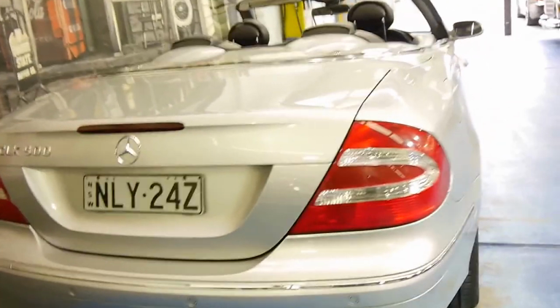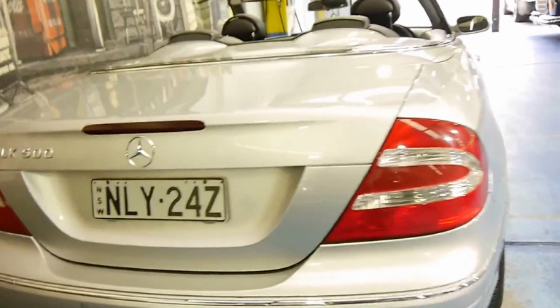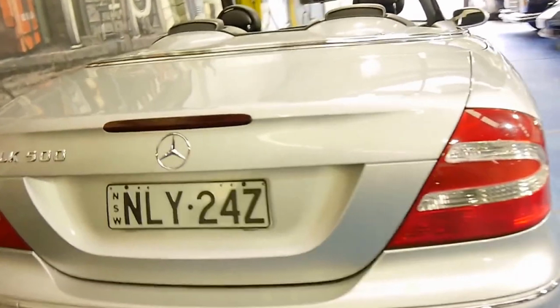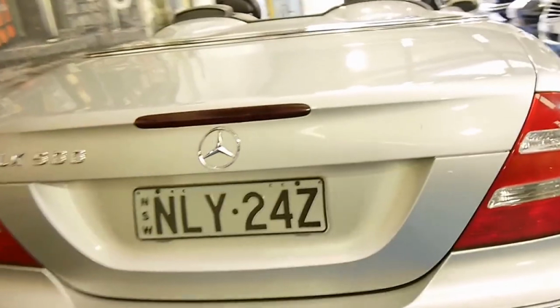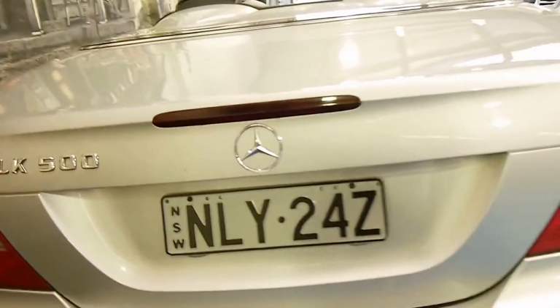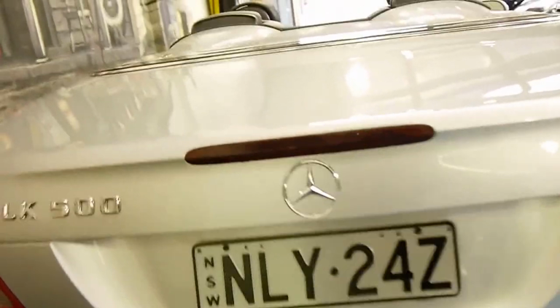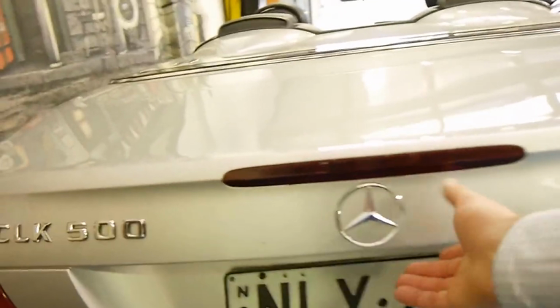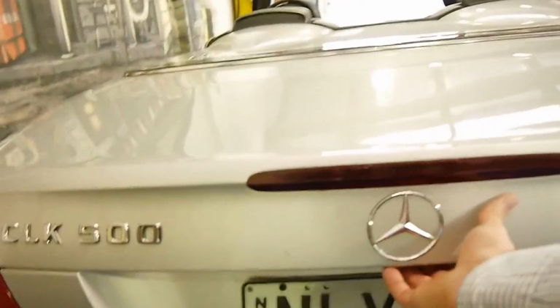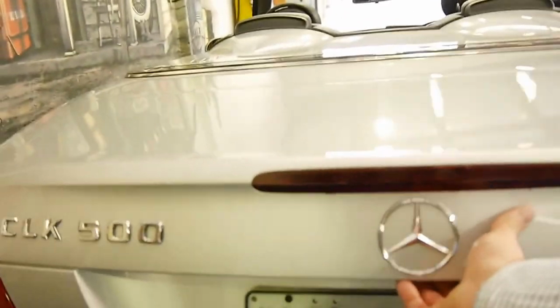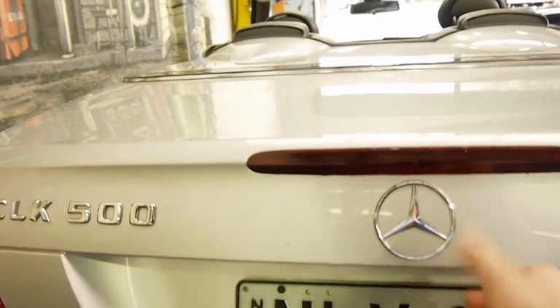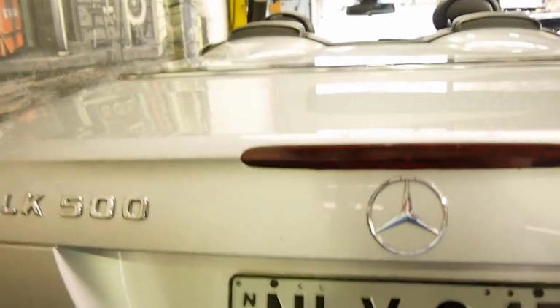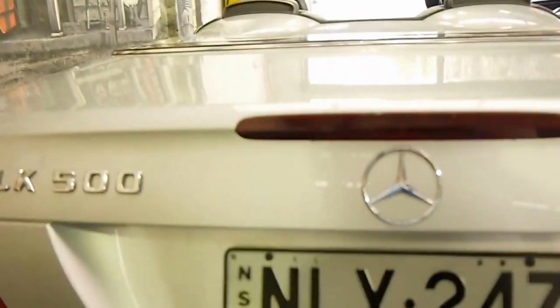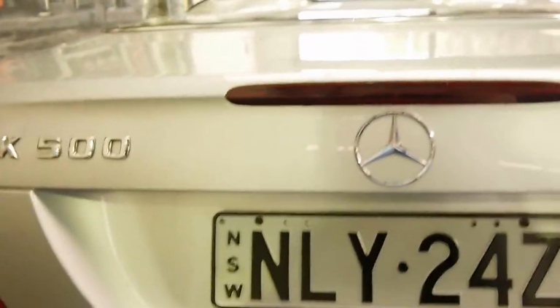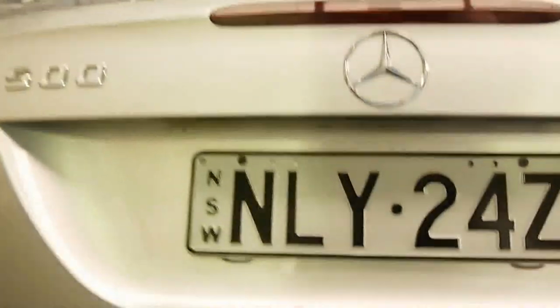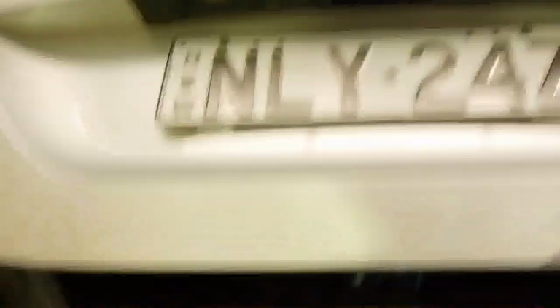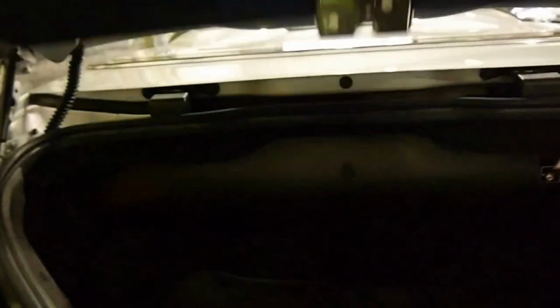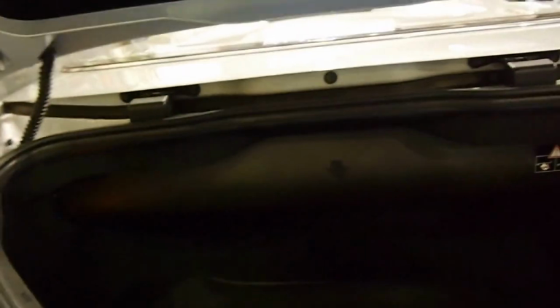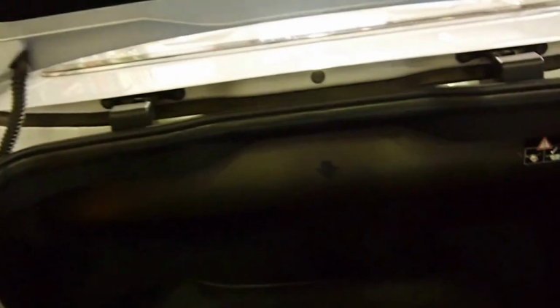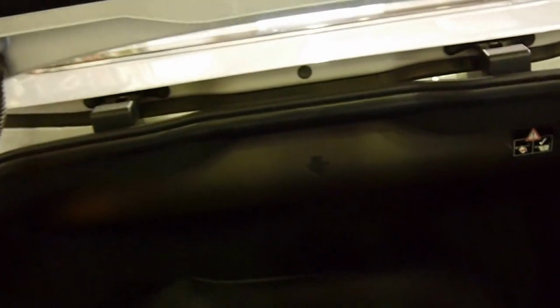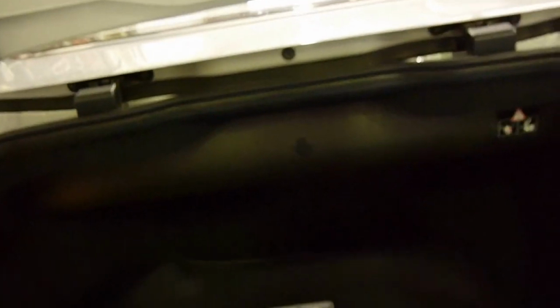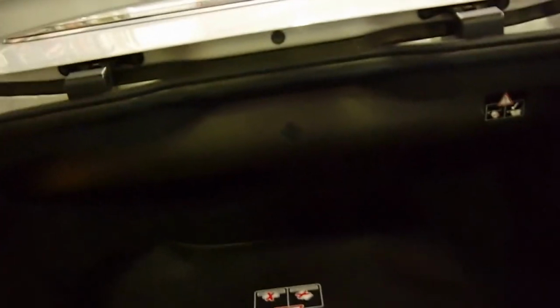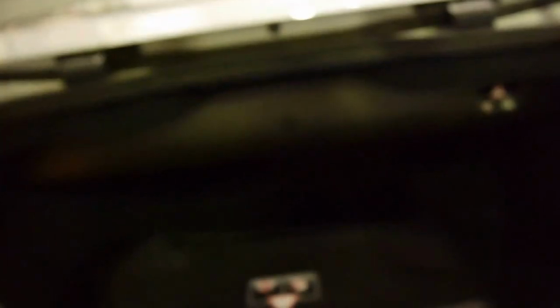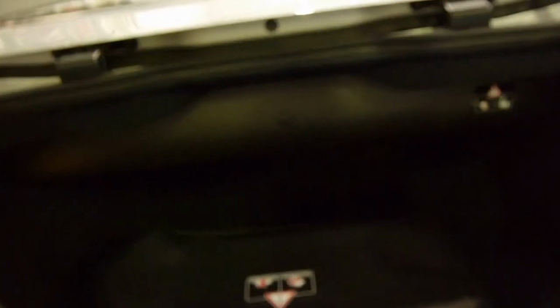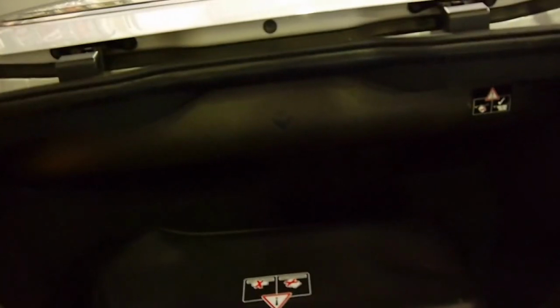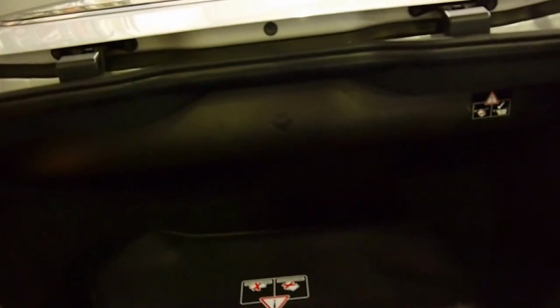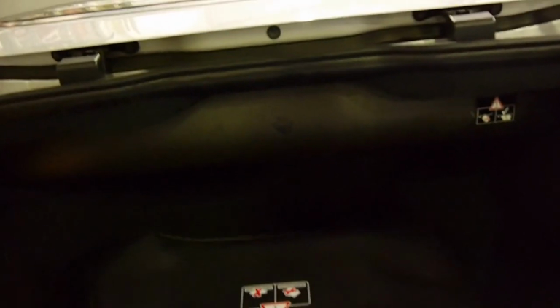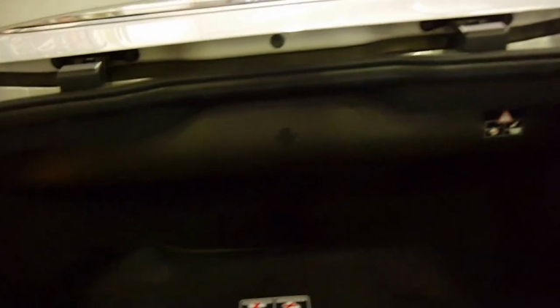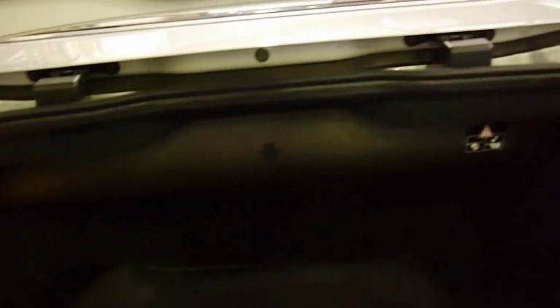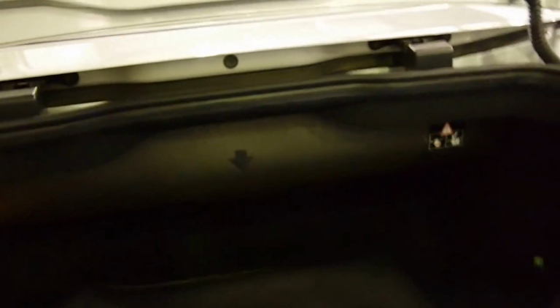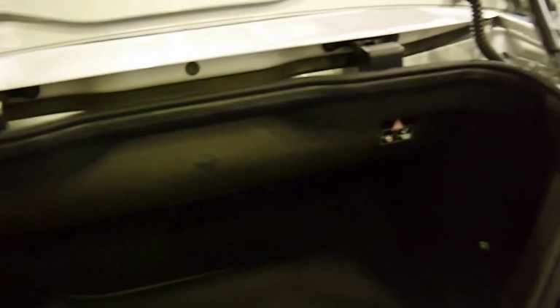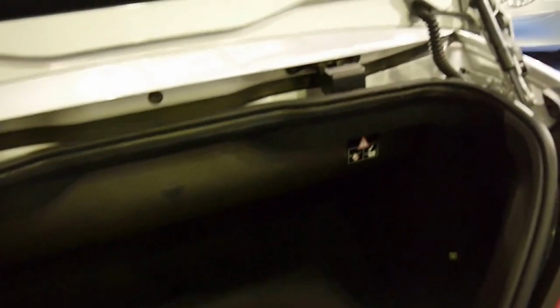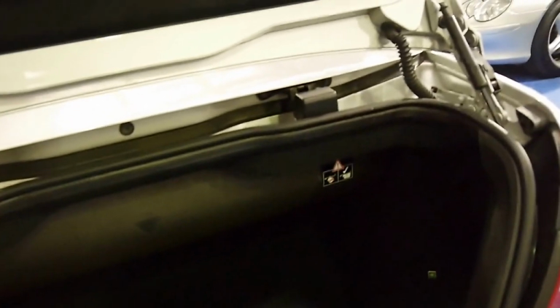The paint is excellent — I can't see any scrapes or scratches whatsoever. The roof is currently down, as you can see, and it's got a wind deflector in the back.